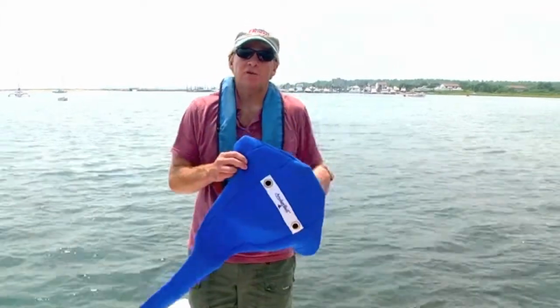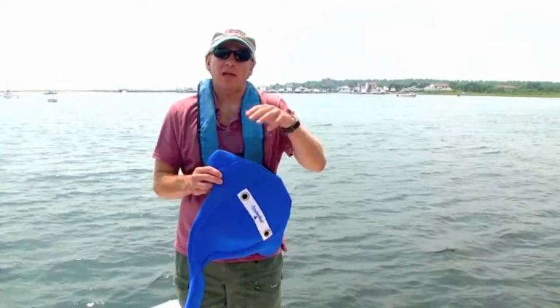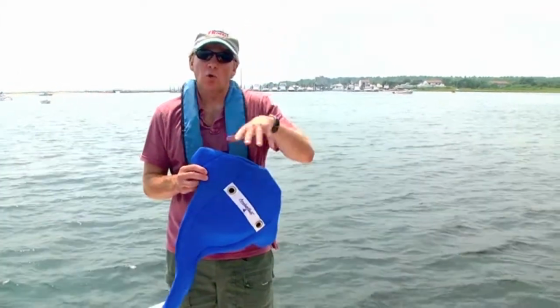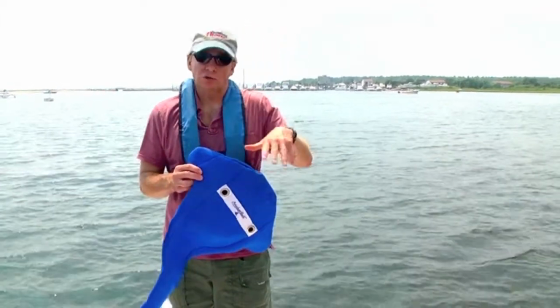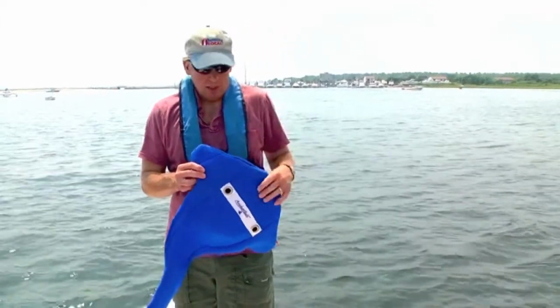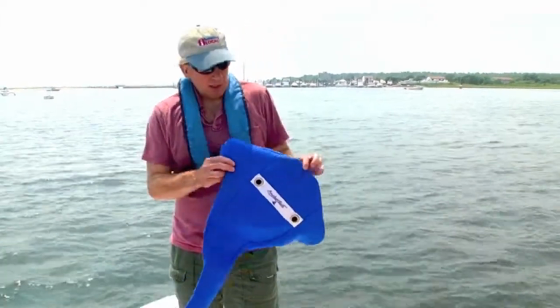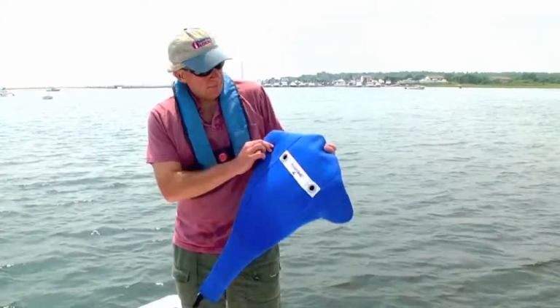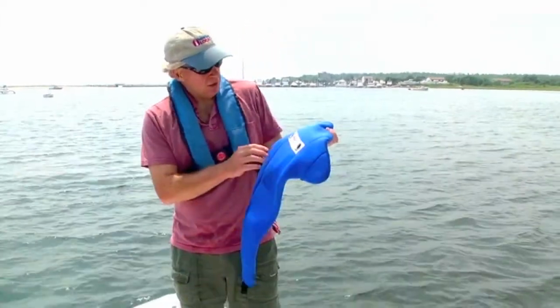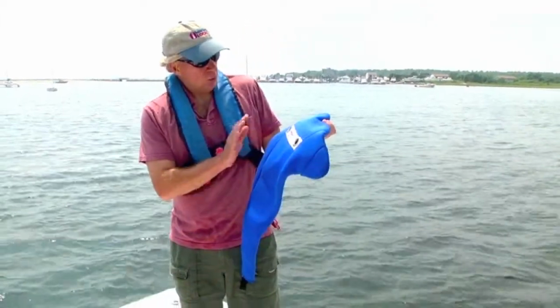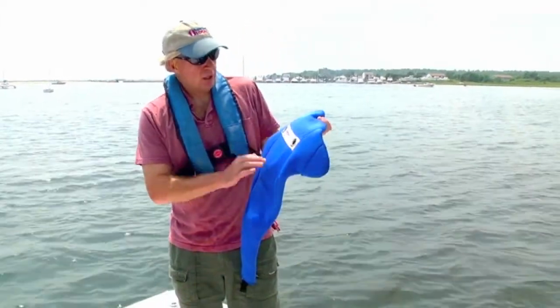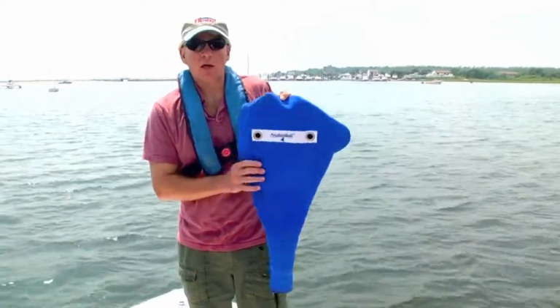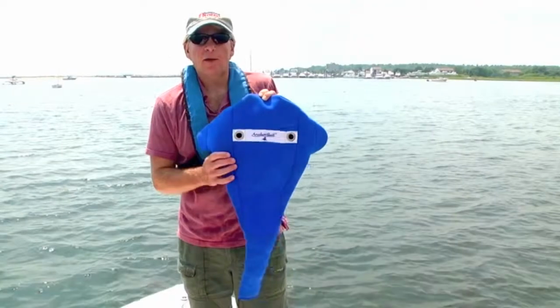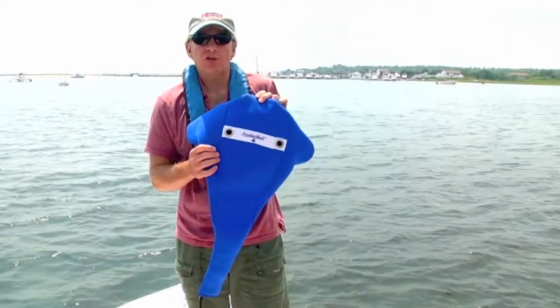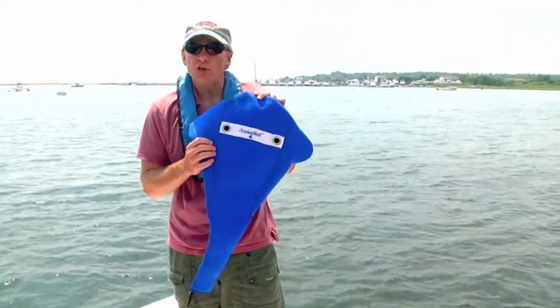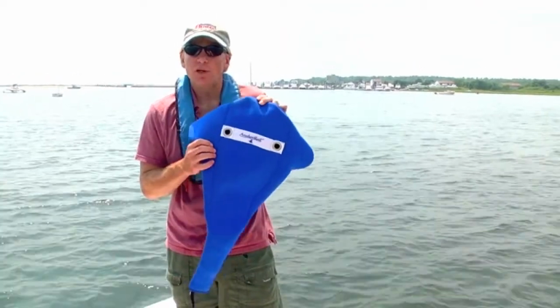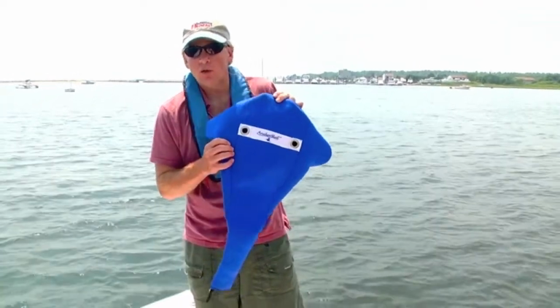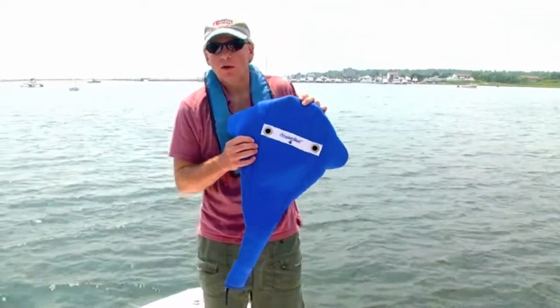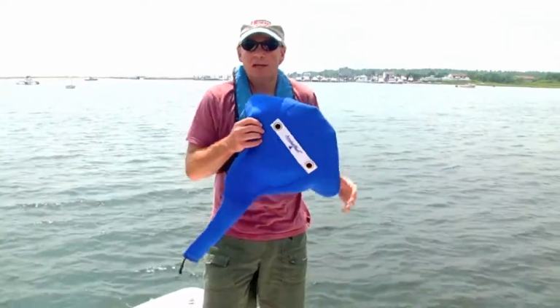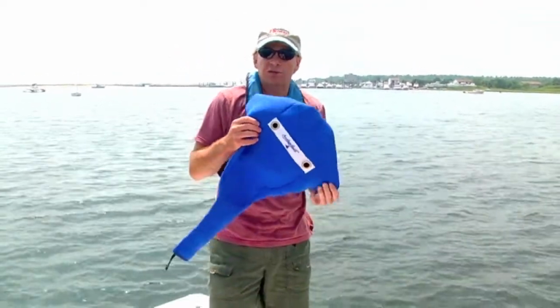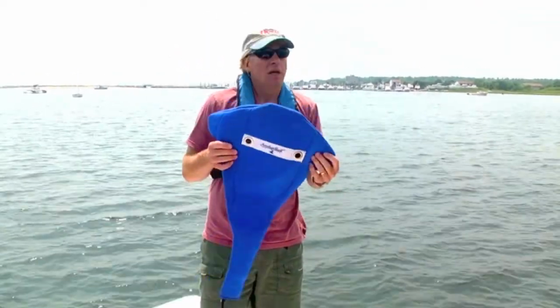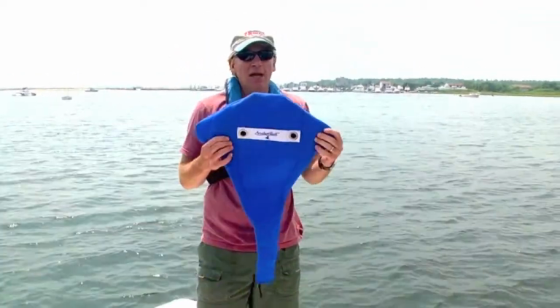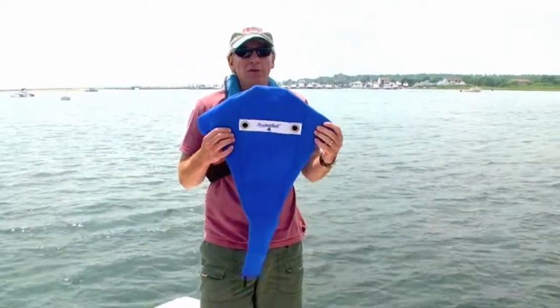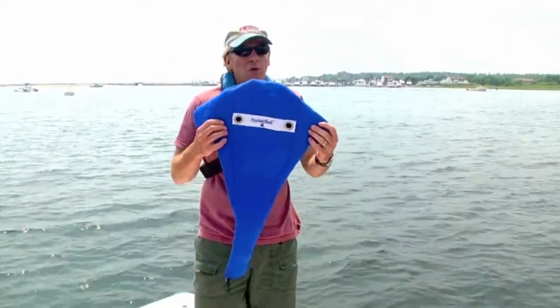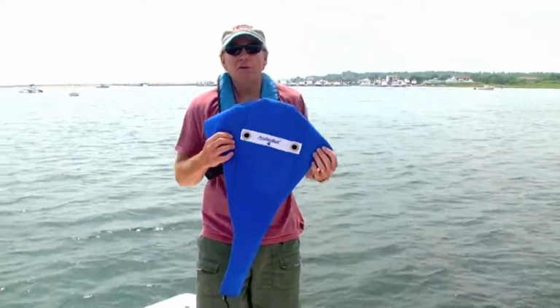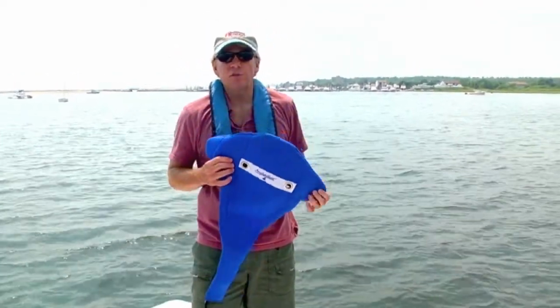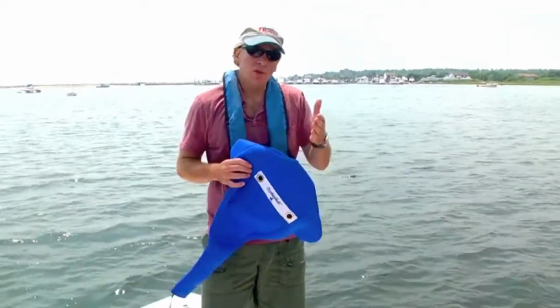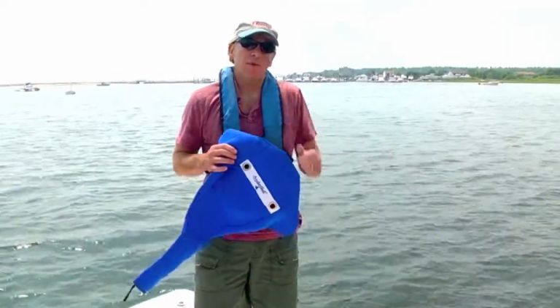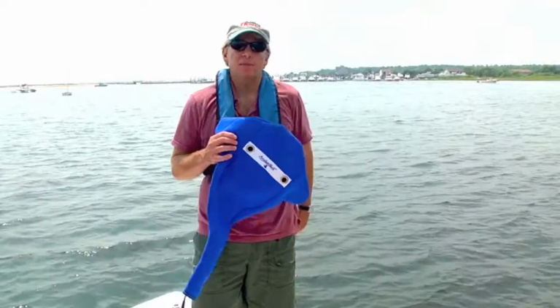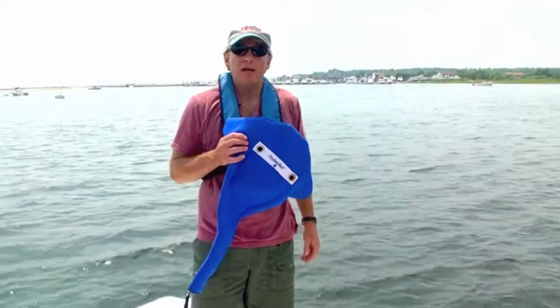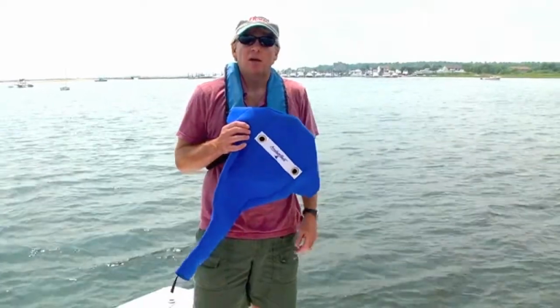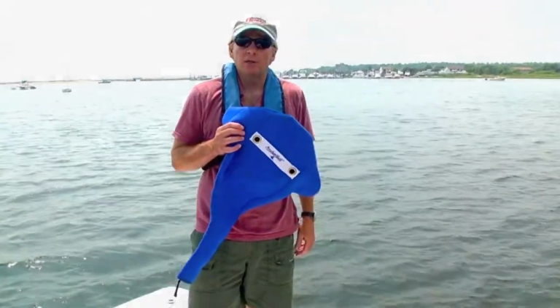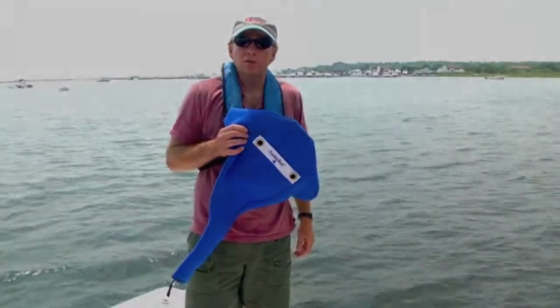They're working on a version 2.0 of the anchor suit and that'll debut fairly soon, and we'll keep you posted about that on Boating Local.